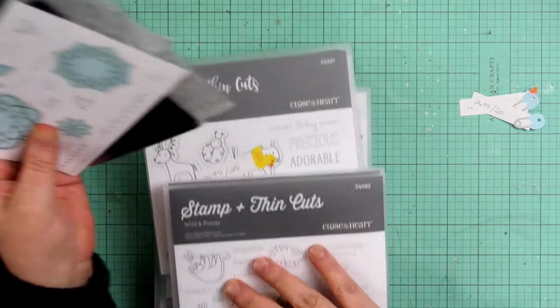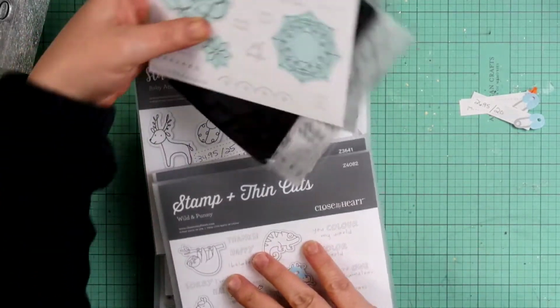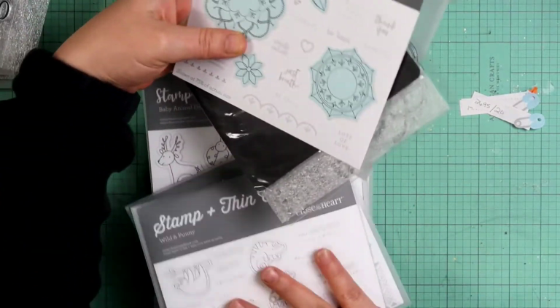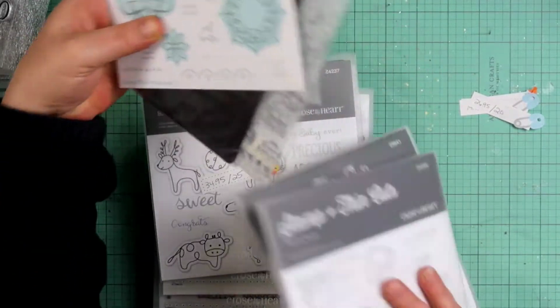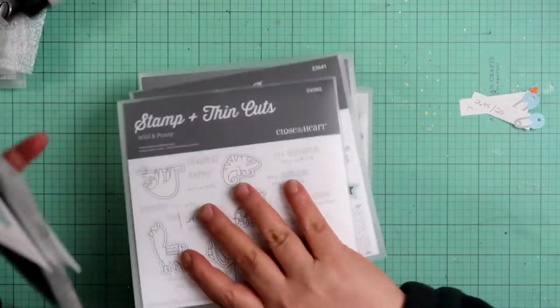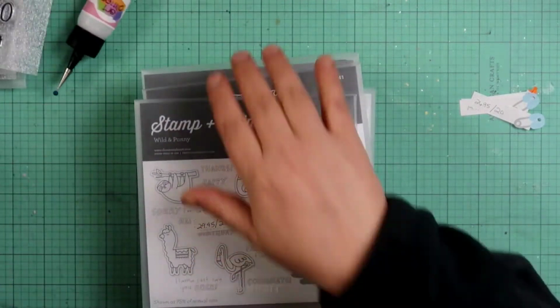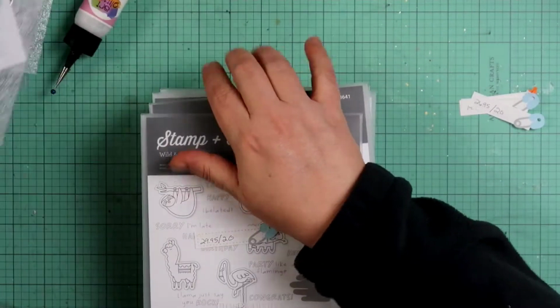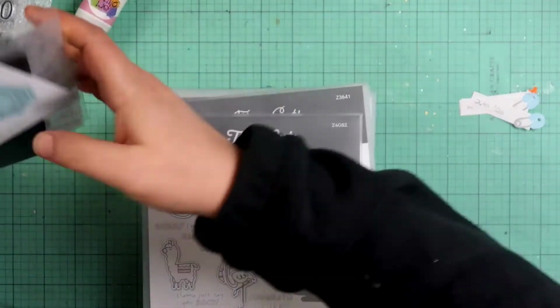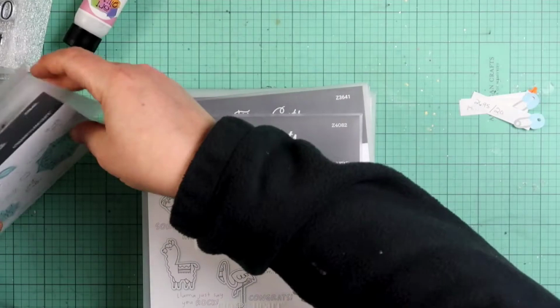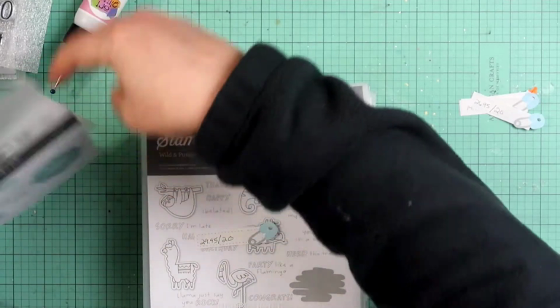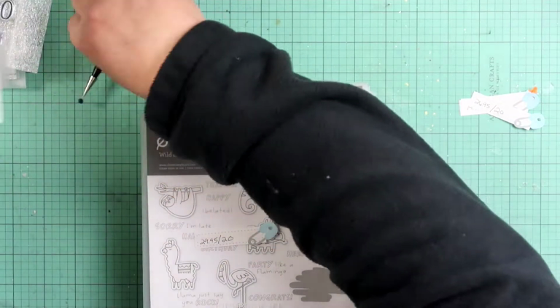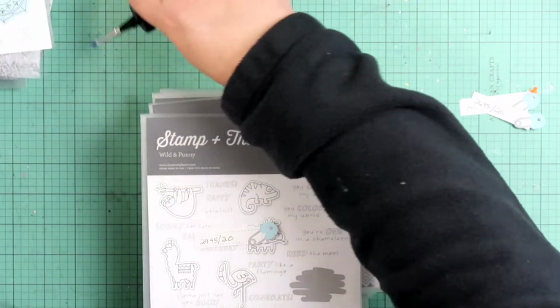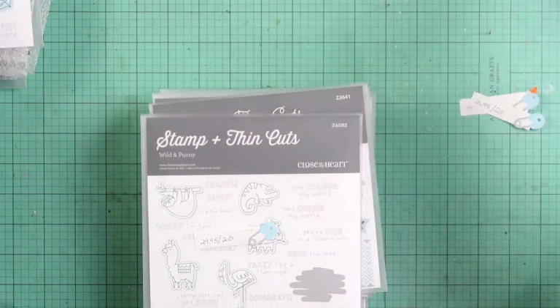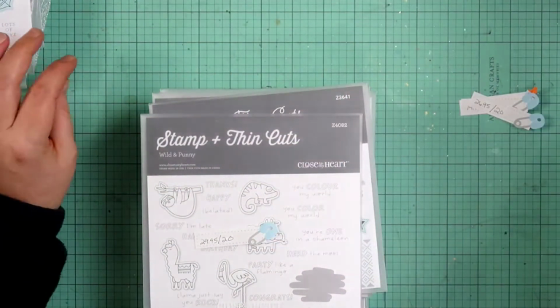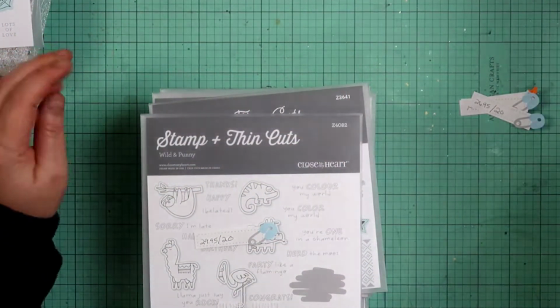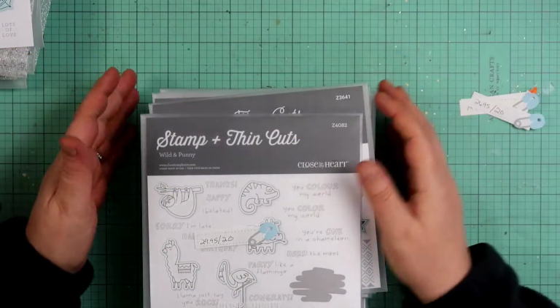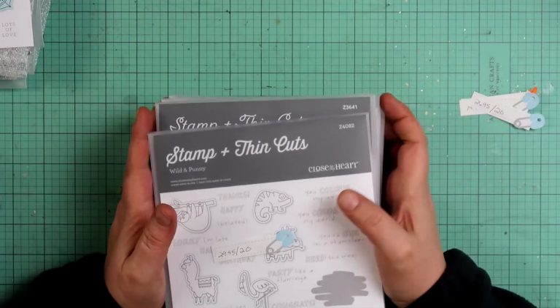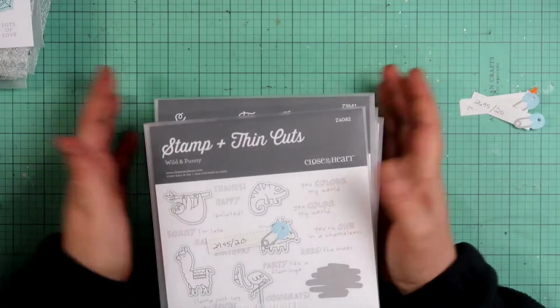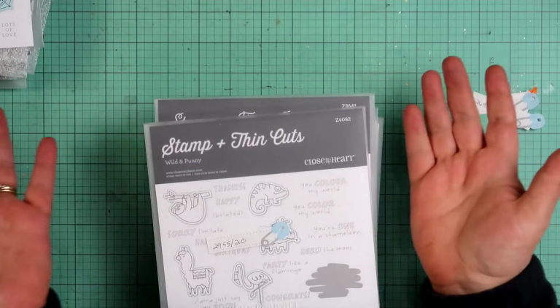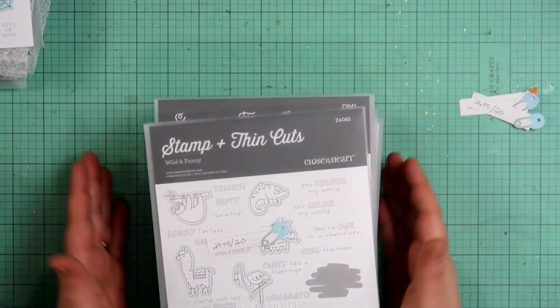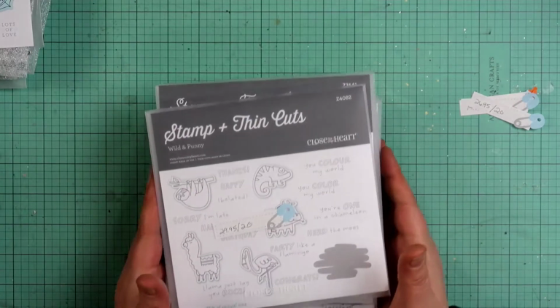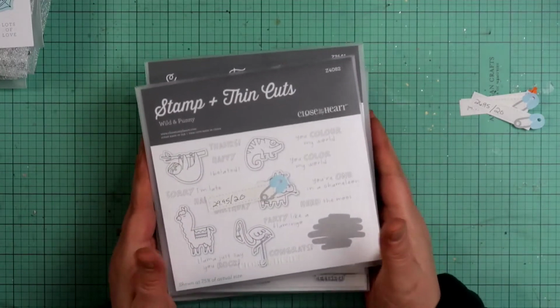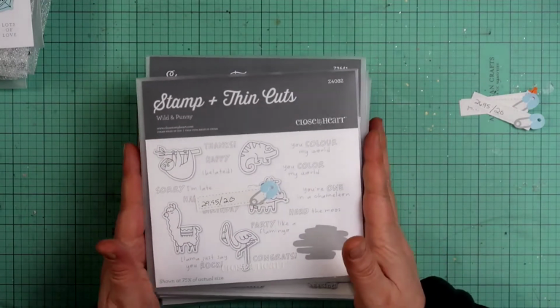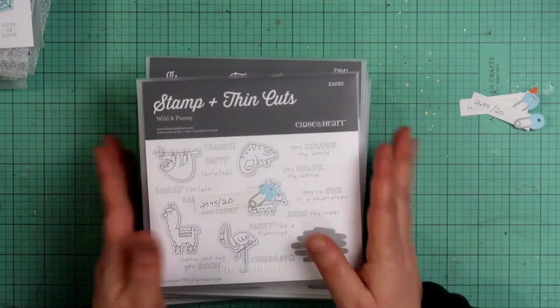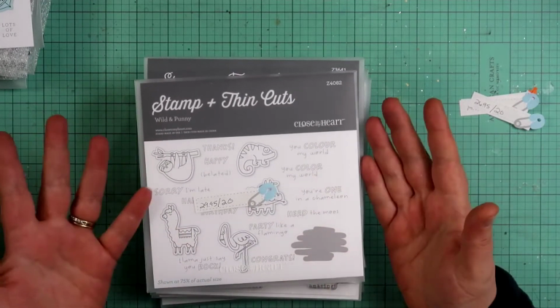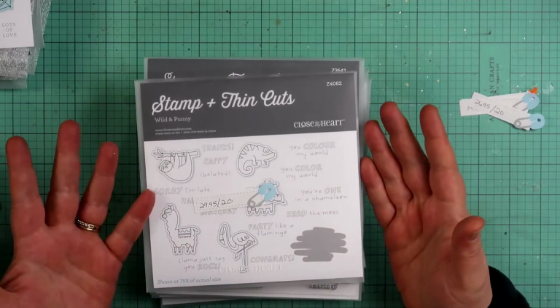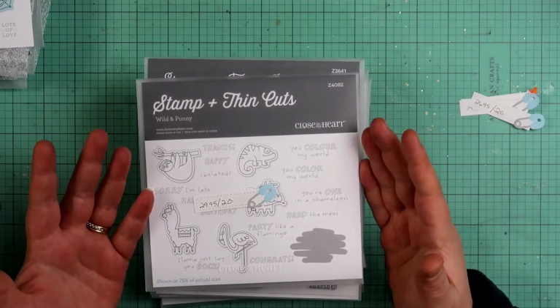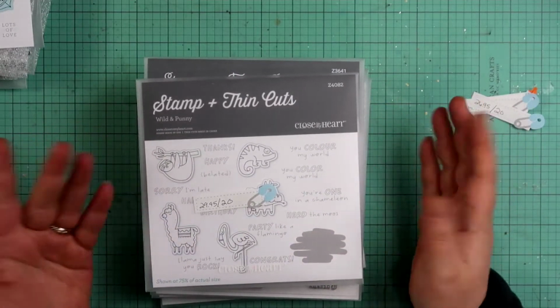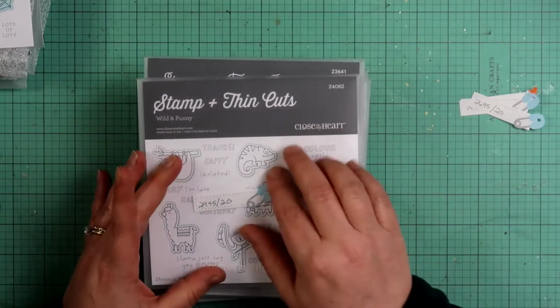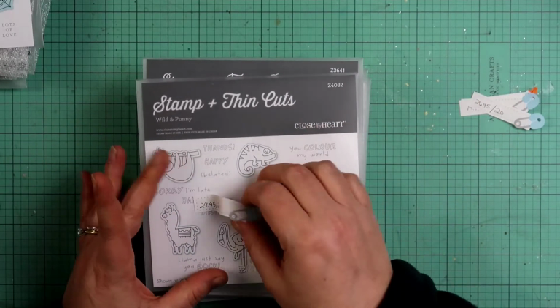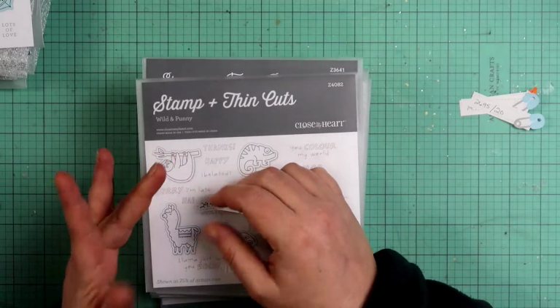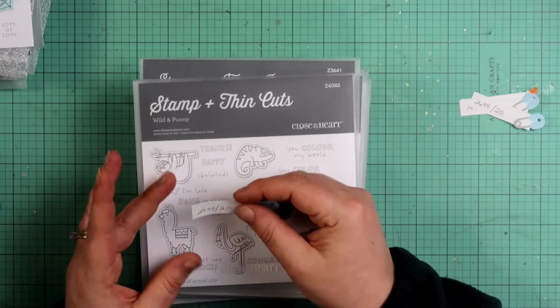If I'd waited for the stamp sale — I know, sometimes things go on sale and customers say why didn't you tell me you knew I wanted to buy it — I just don't know. They don't tell us in advance. I never know until it's about to happen, sometimes just the day before.